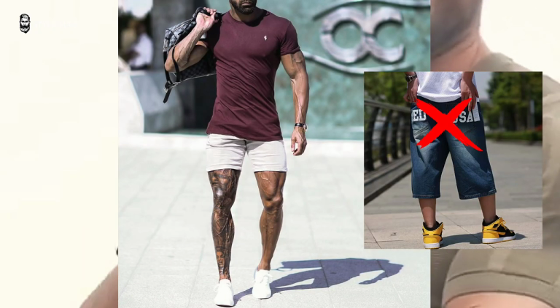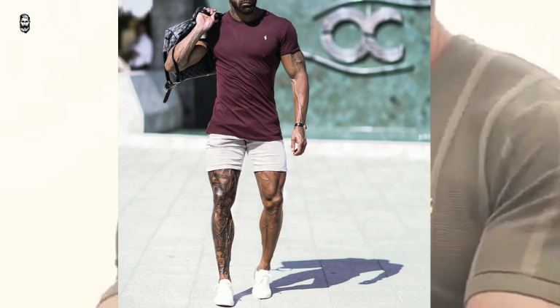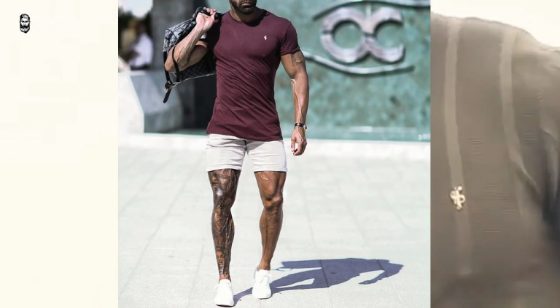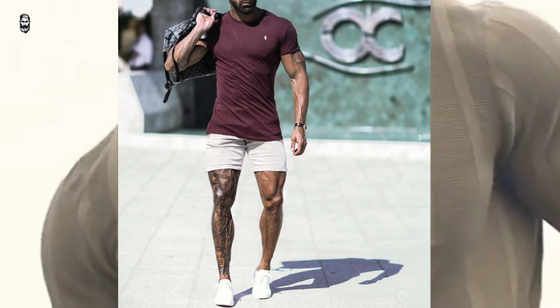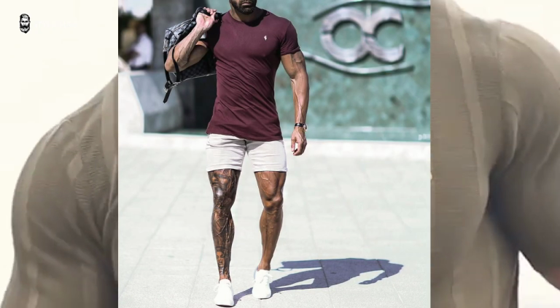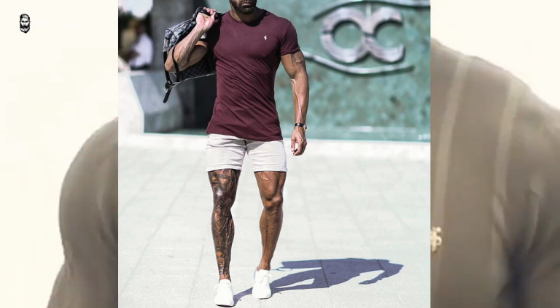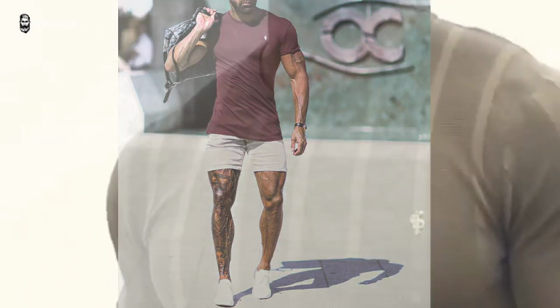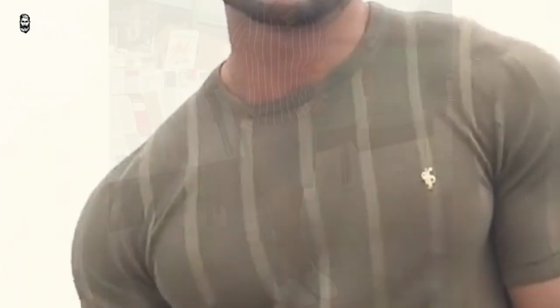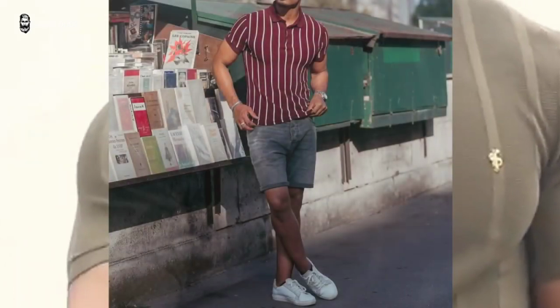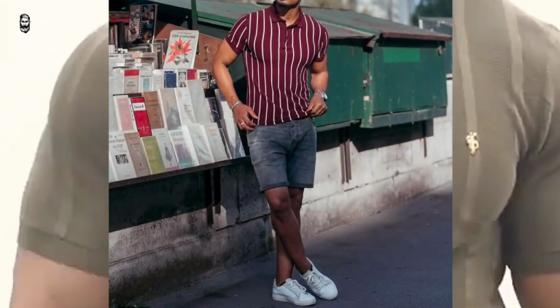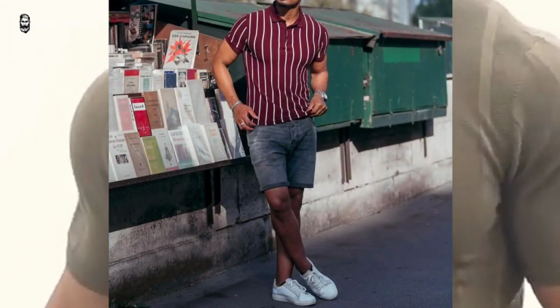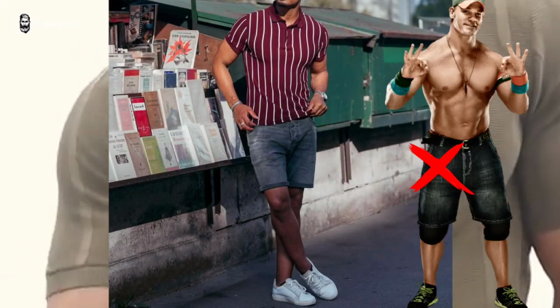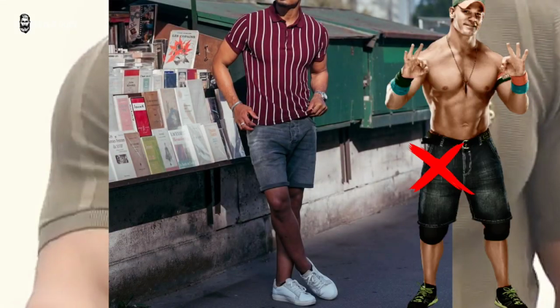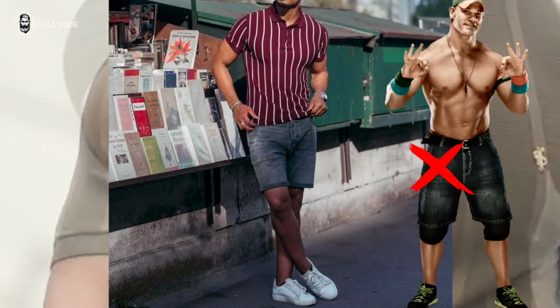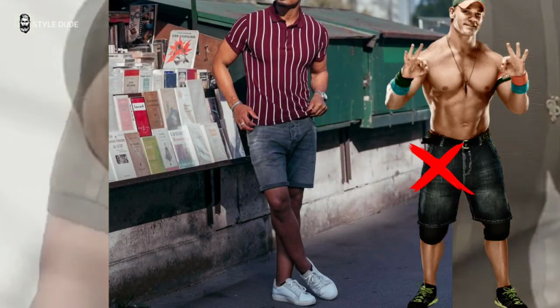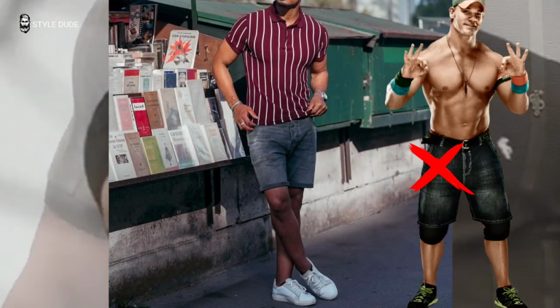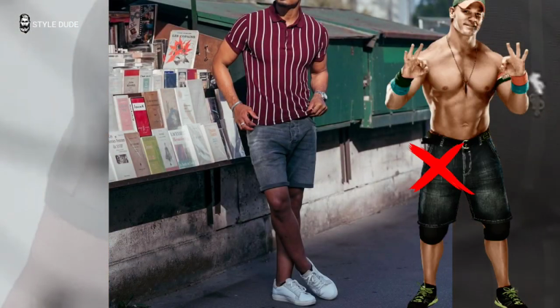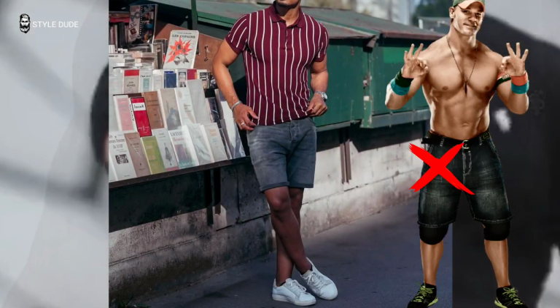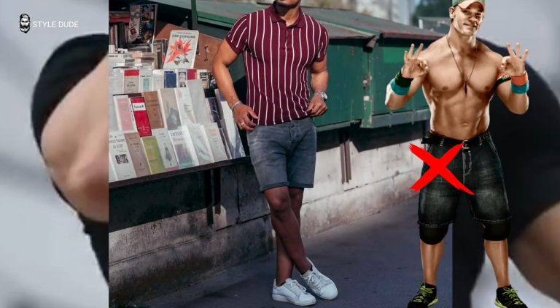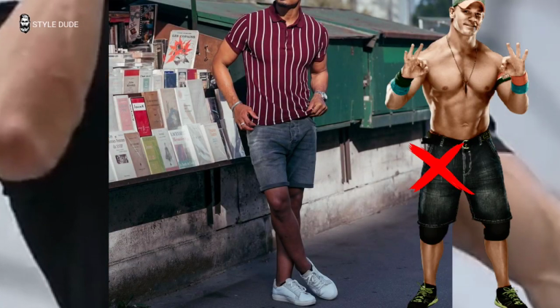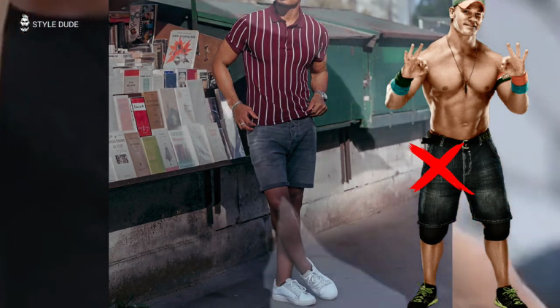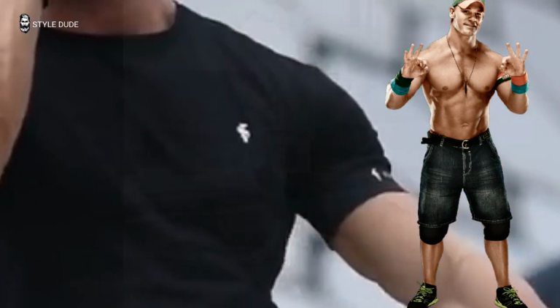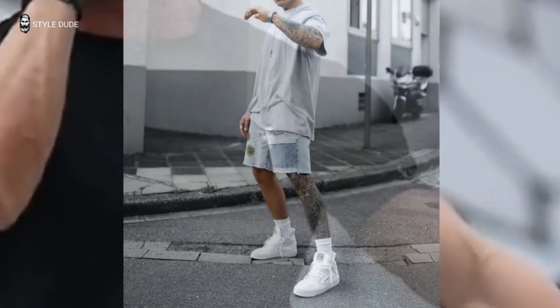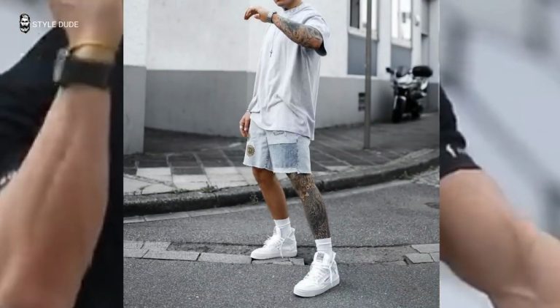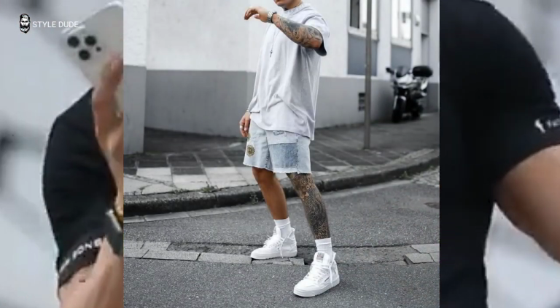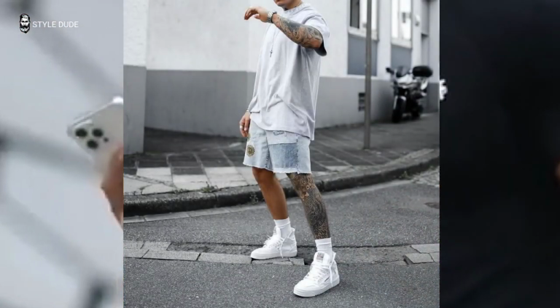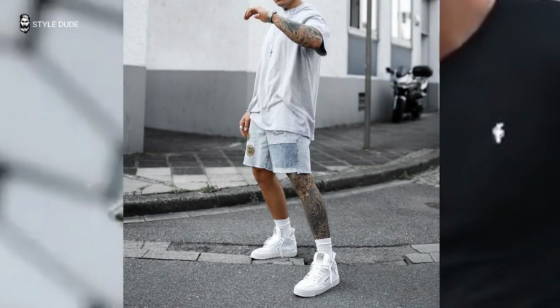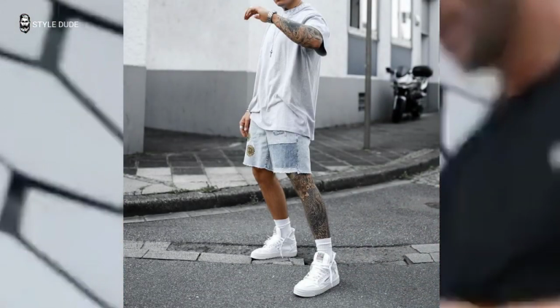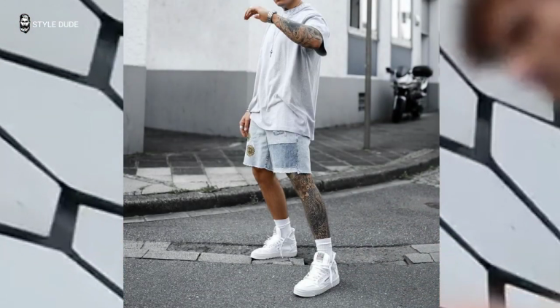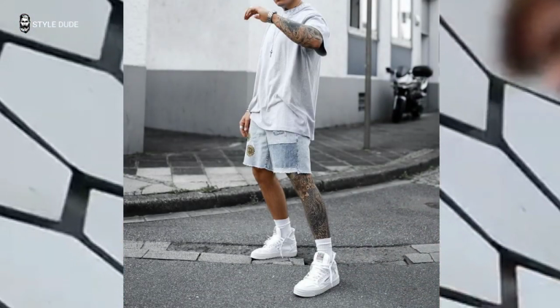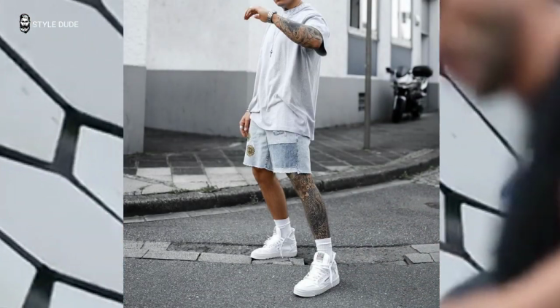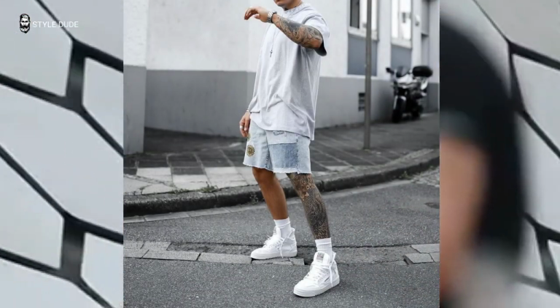The third option is a little more controversial: denim shorts. Don't fall into the John Cena trap. For length, don't go overboard in either direction, and most importantly, don't think they go with every outfit.